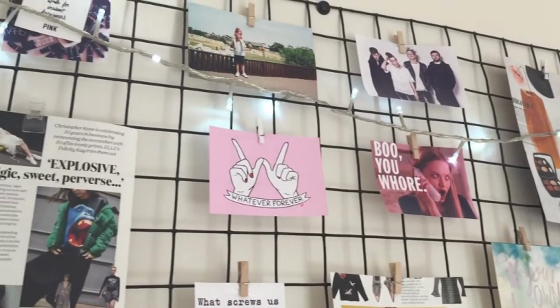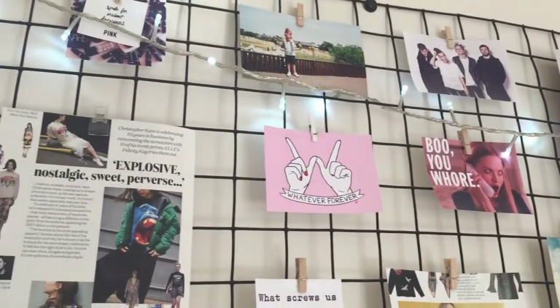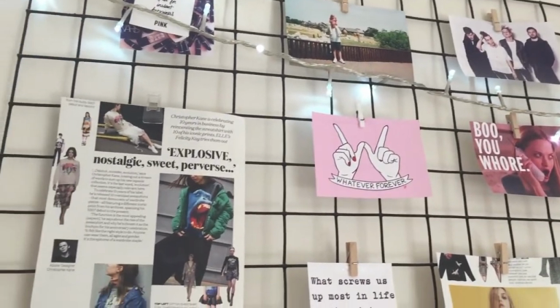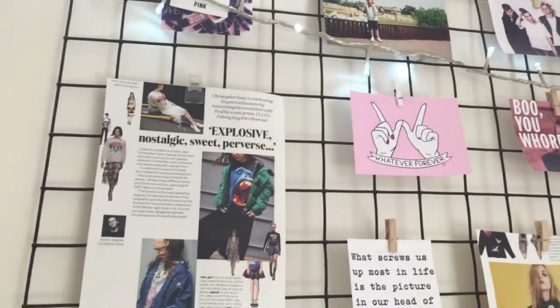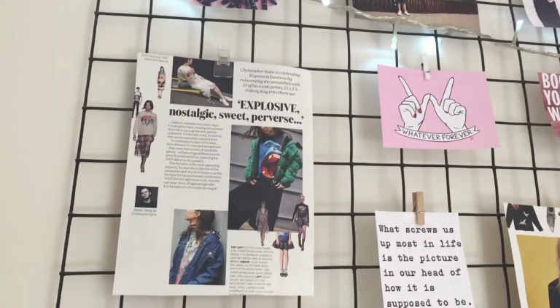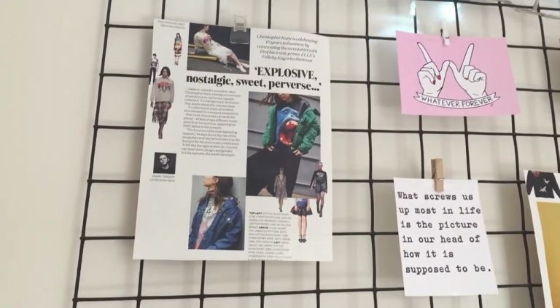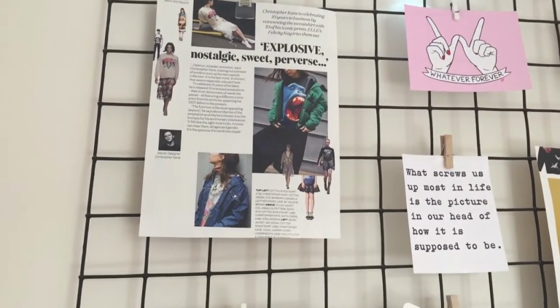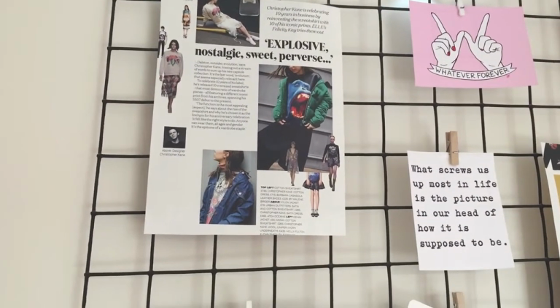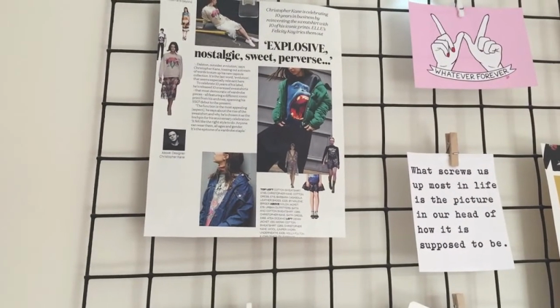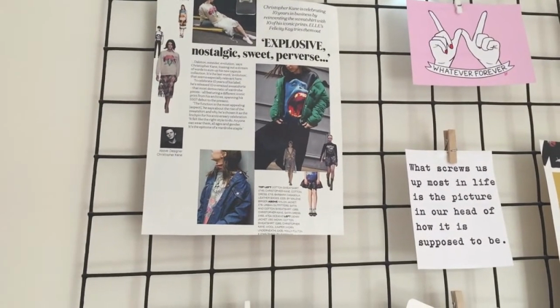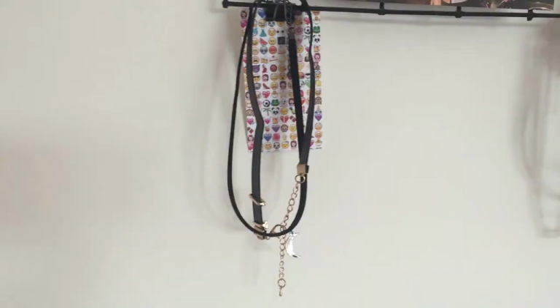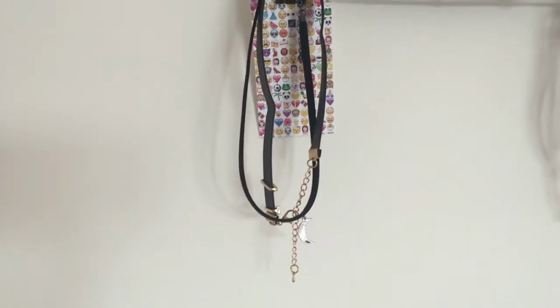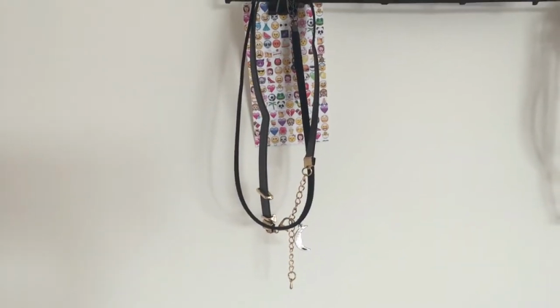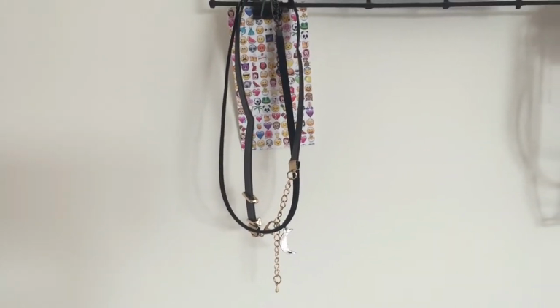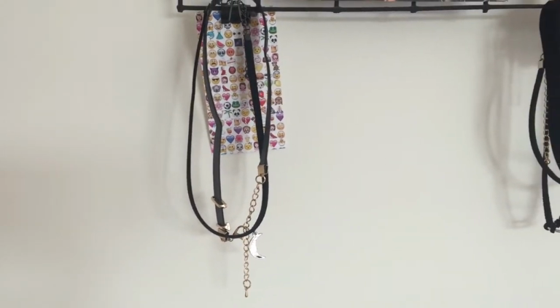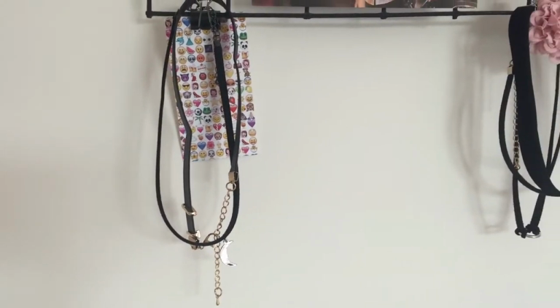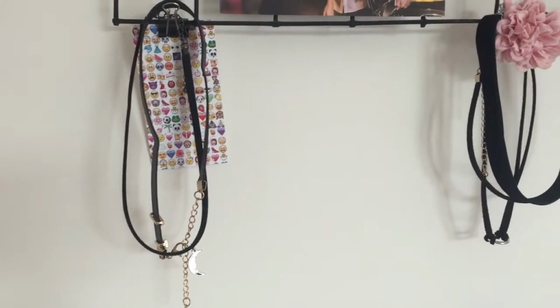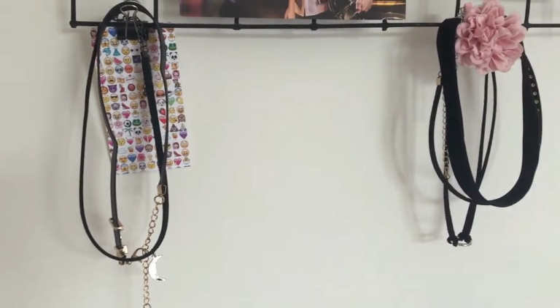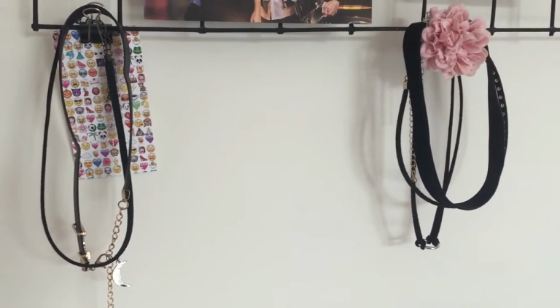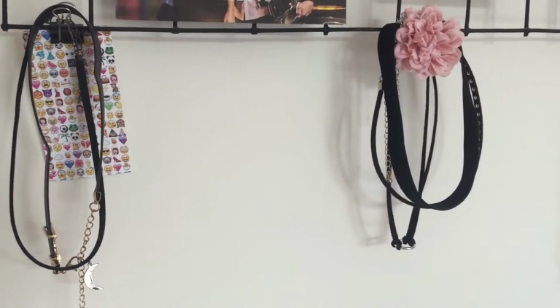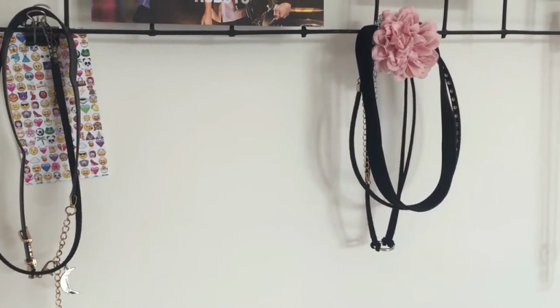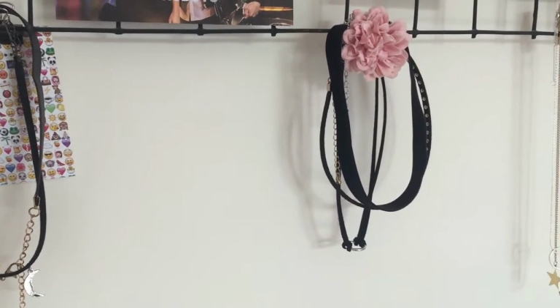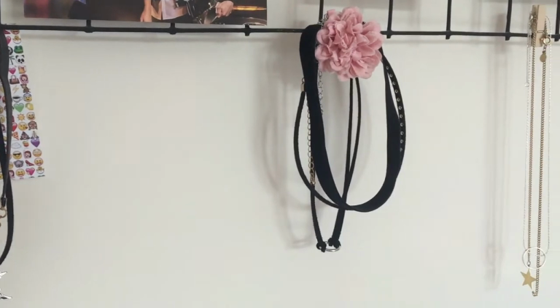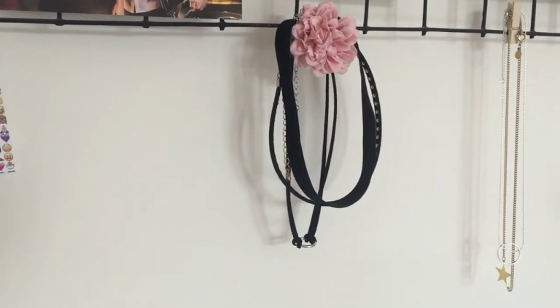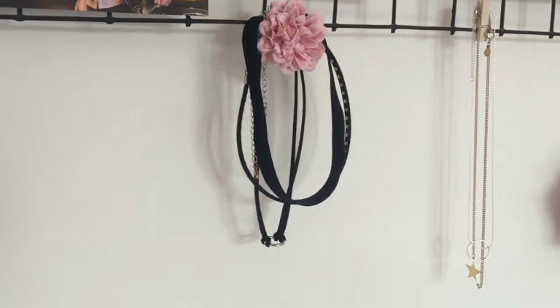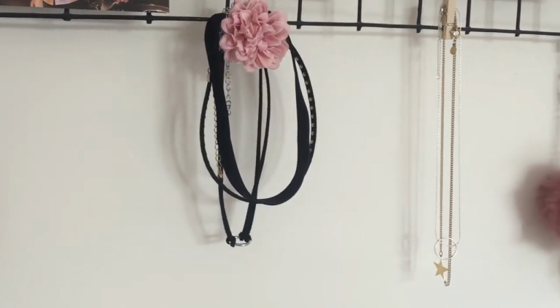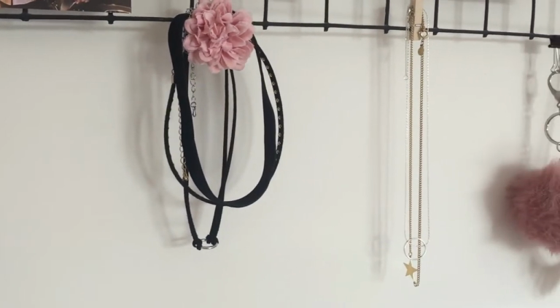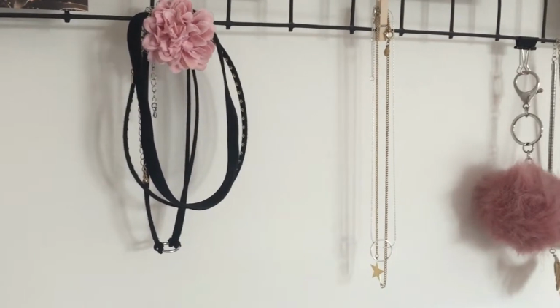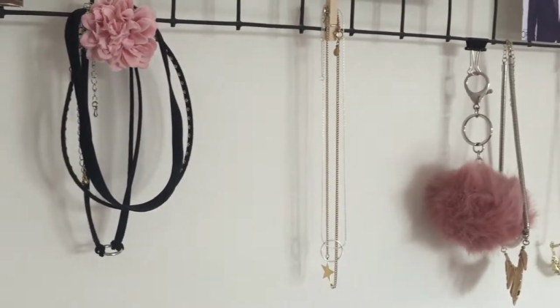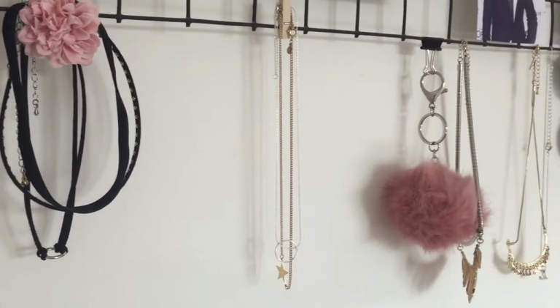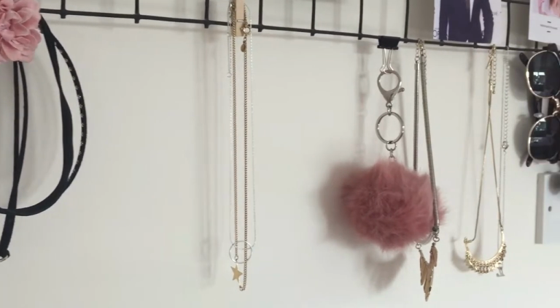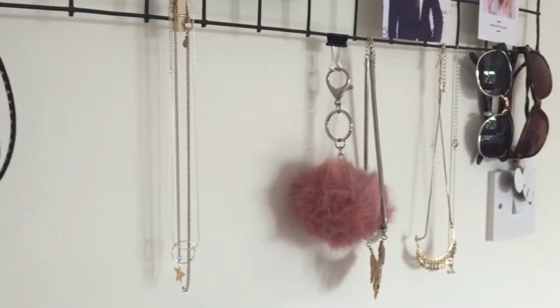On my wall I just have this photo grid where I've hung up a bunch of photos. It's actually made from chicken wire which I spray painted black. At the bottom I have some chokers and some sunglasses, and I just absolutely love this — it's like my favourite part of my room.